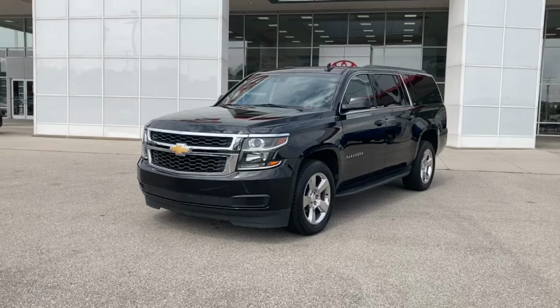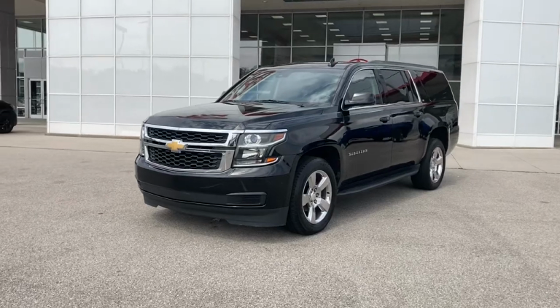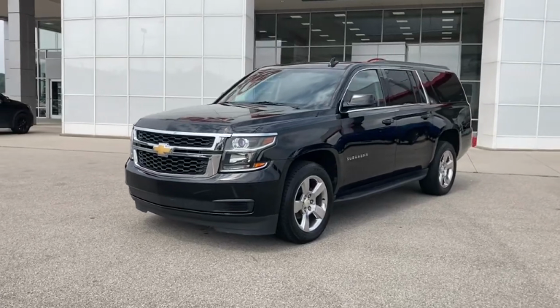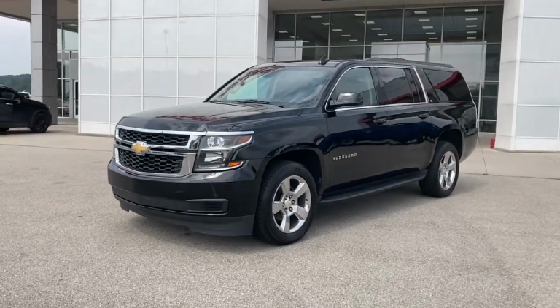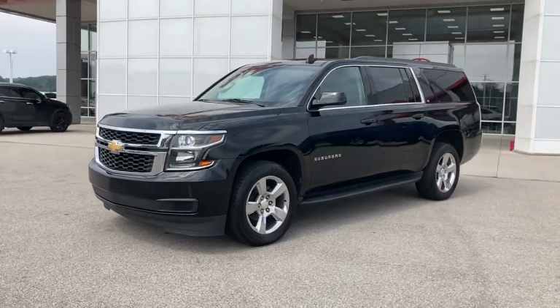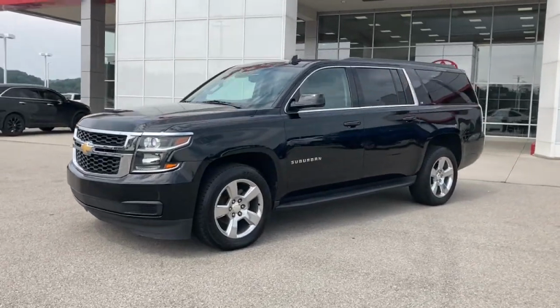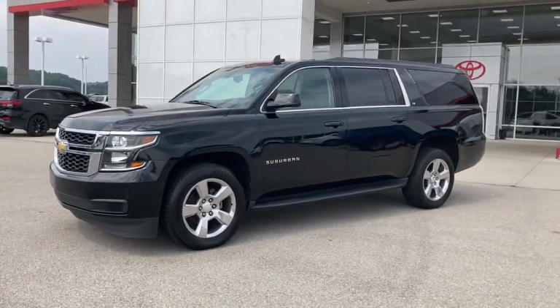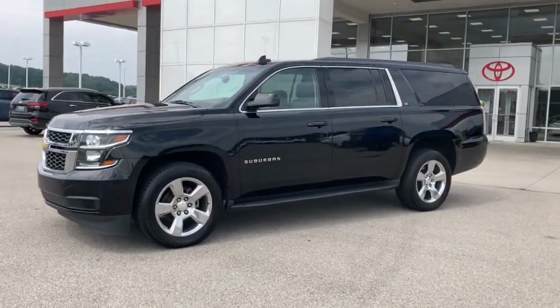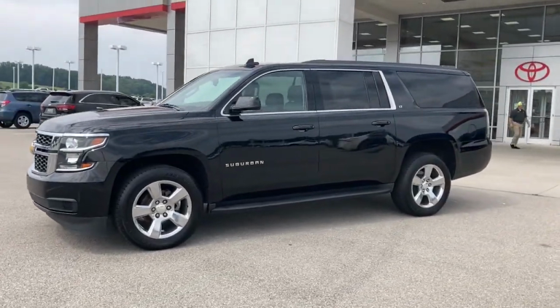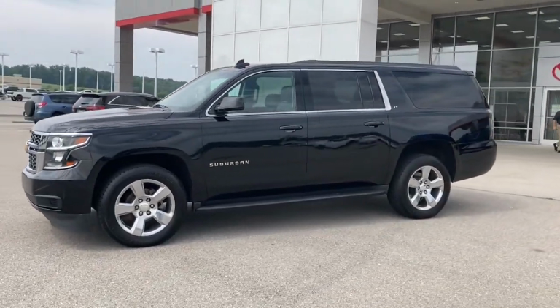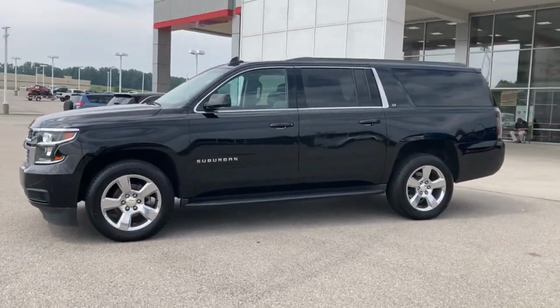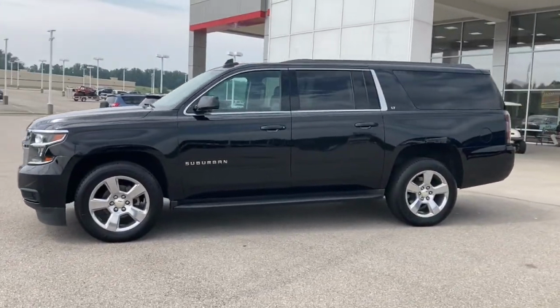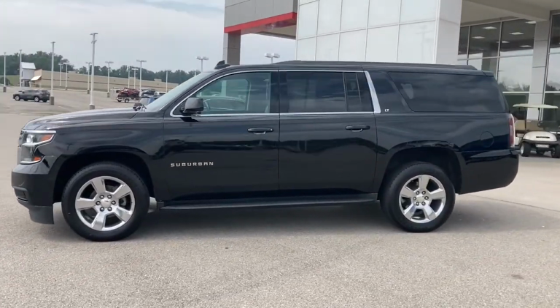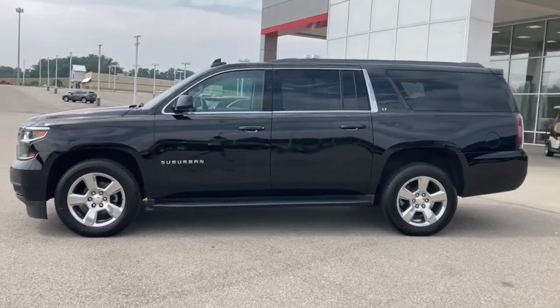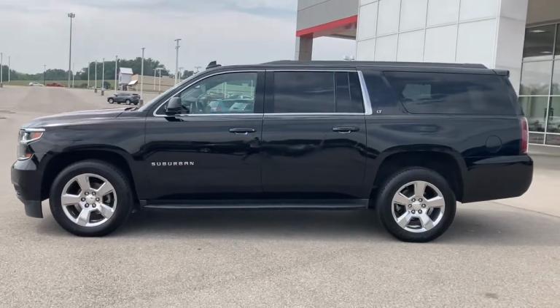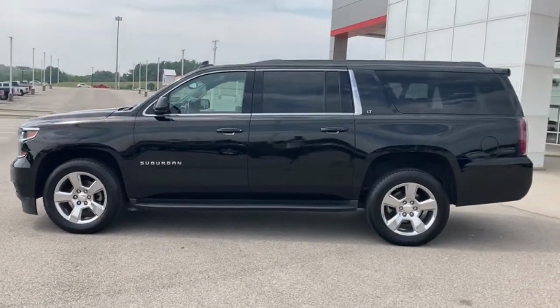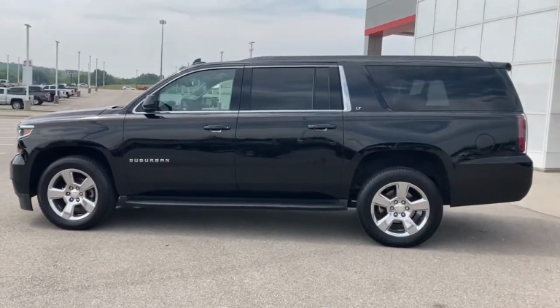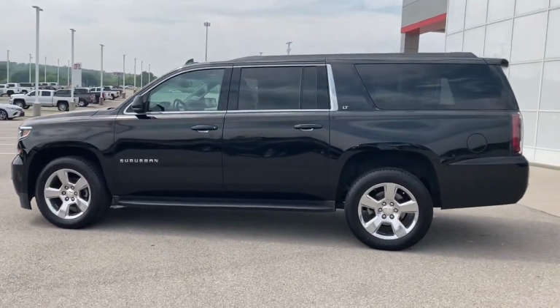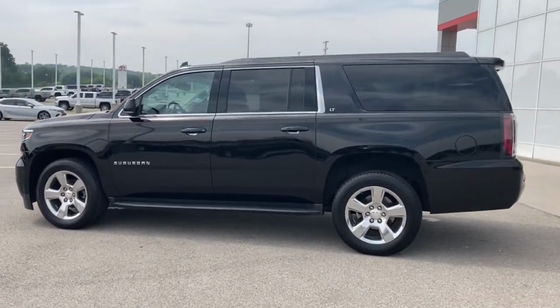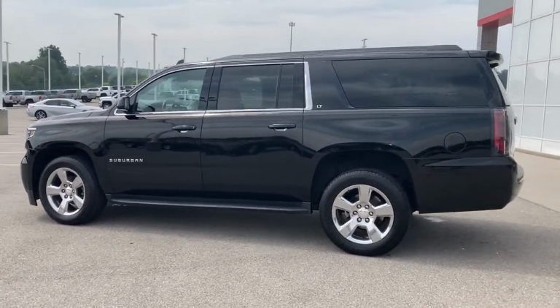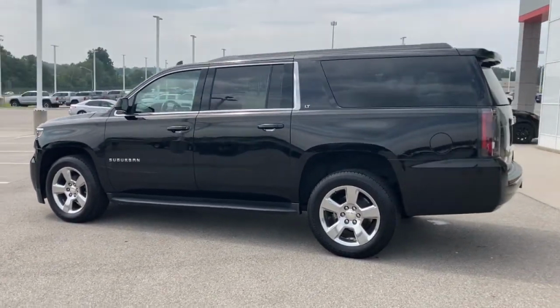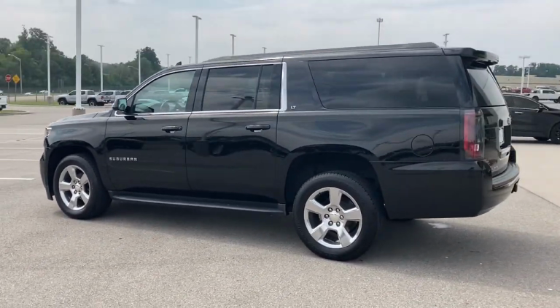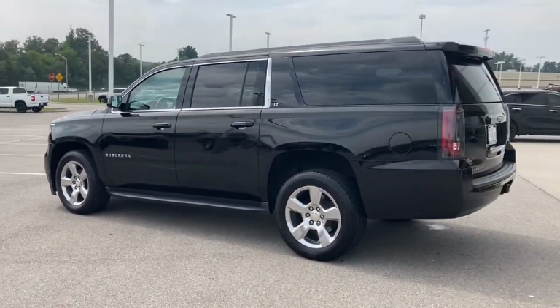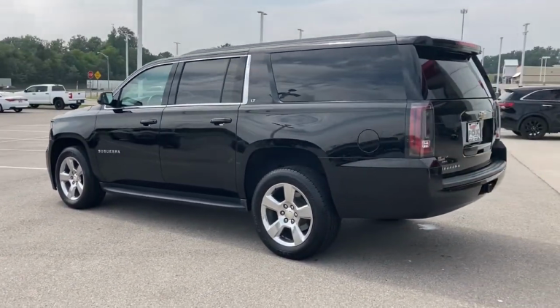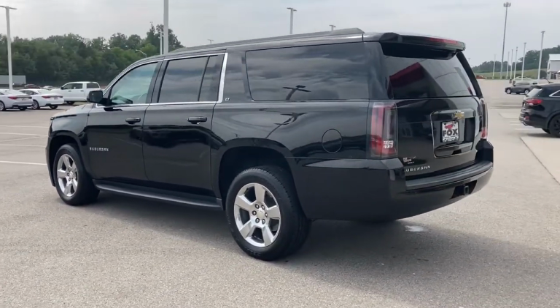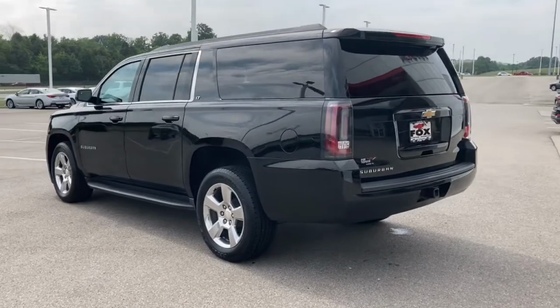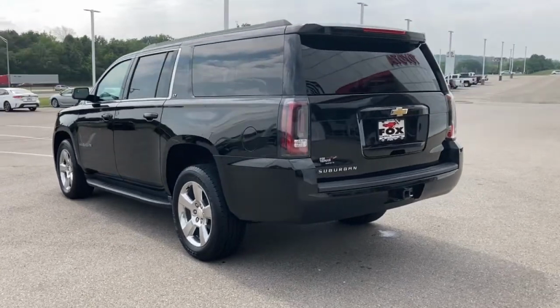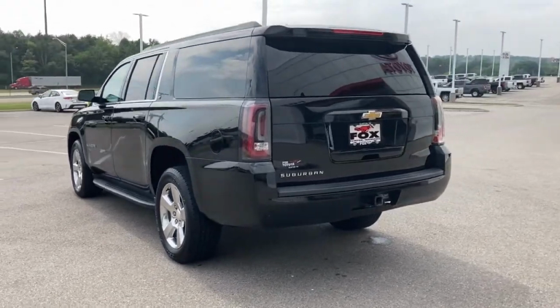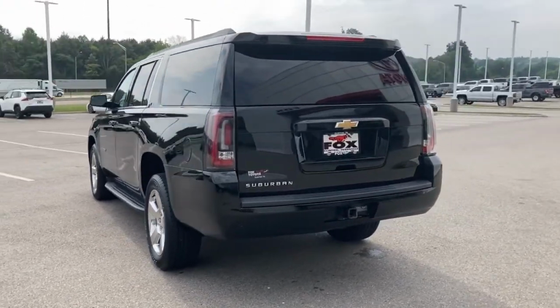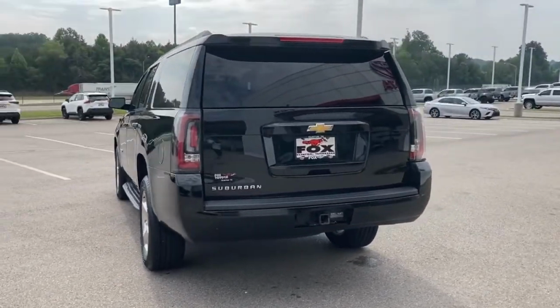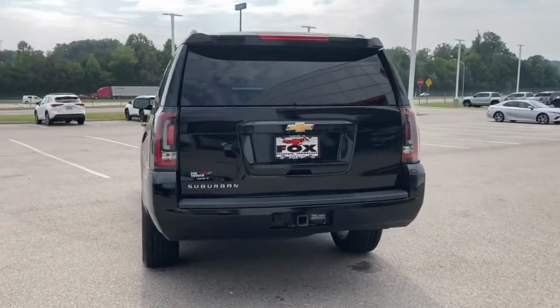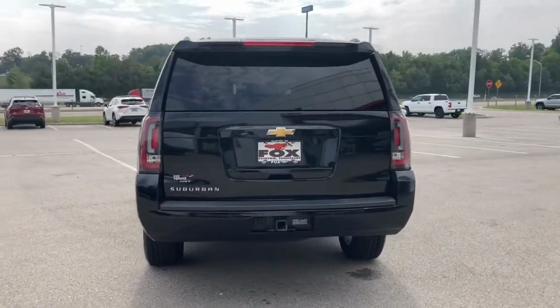Can you see yourself in the 2017 Chevrolet Suburban? This vehicle is an outstanding buy with fewer than 100,000 miles on the odometer. The iconic family hauler keeps getting better.